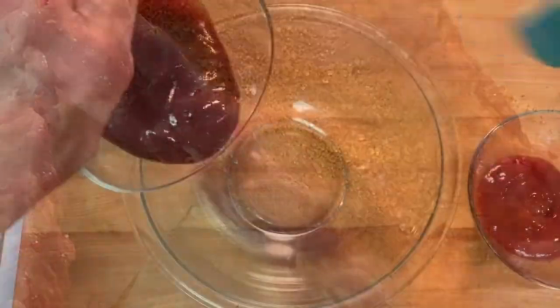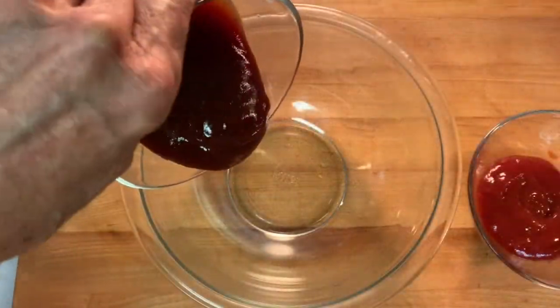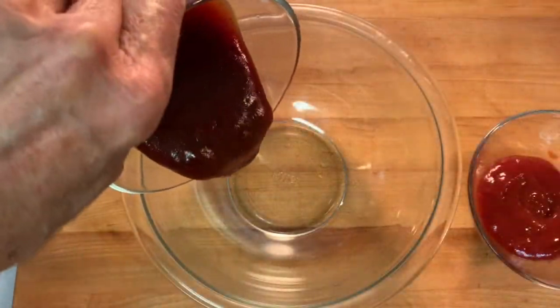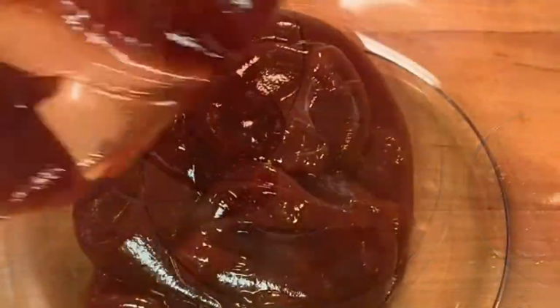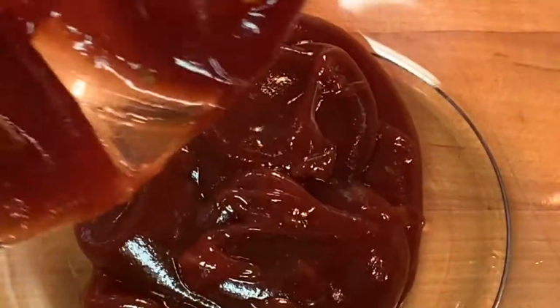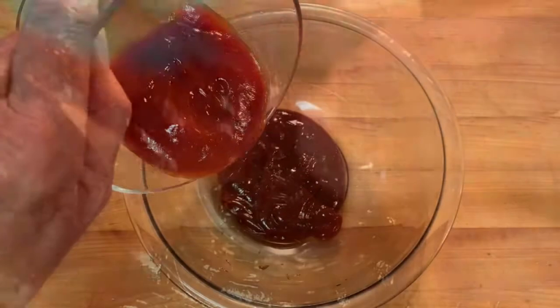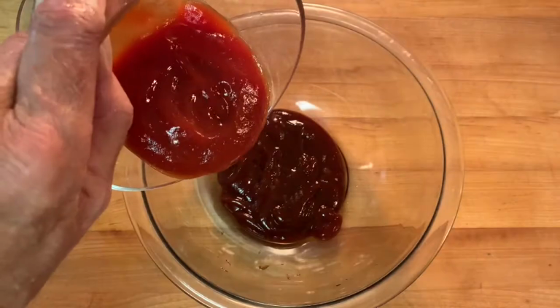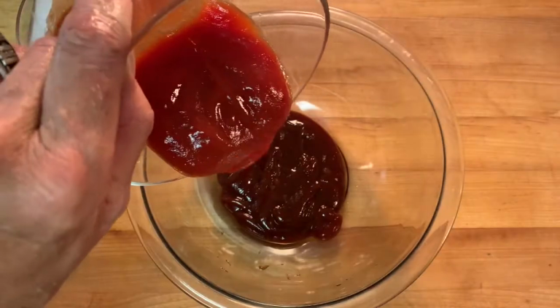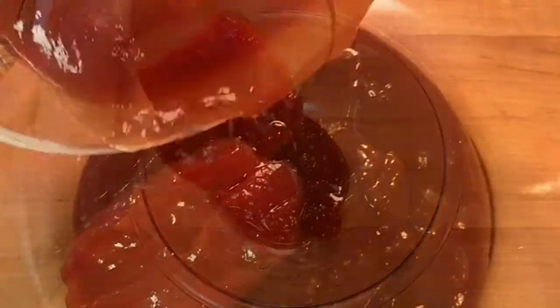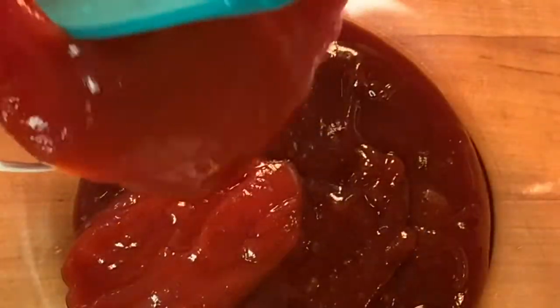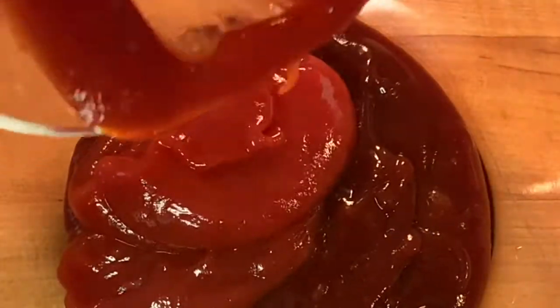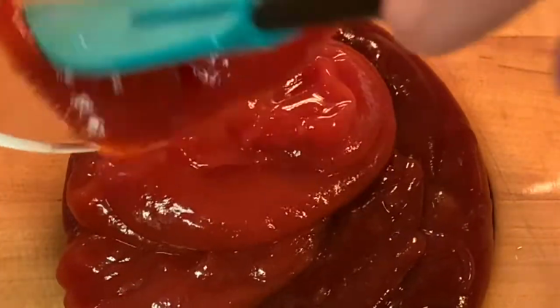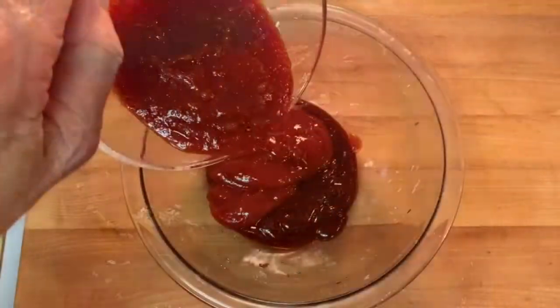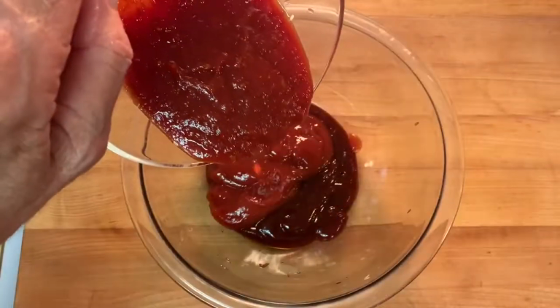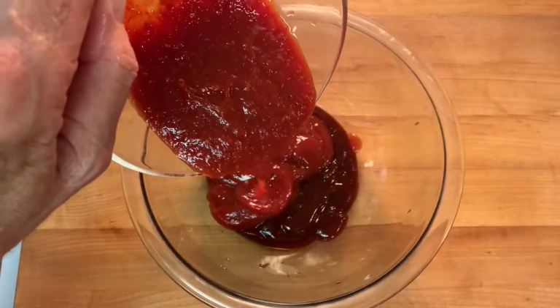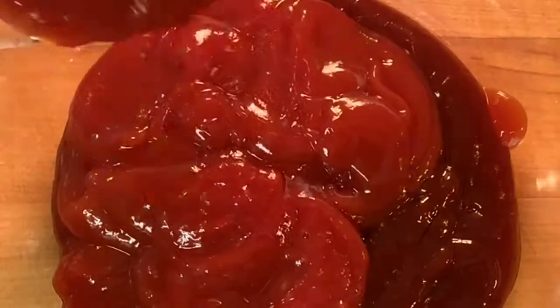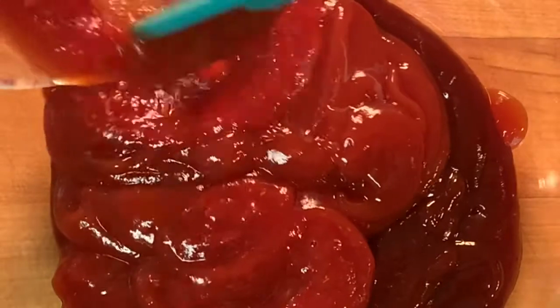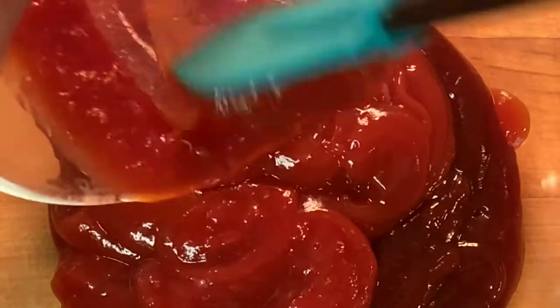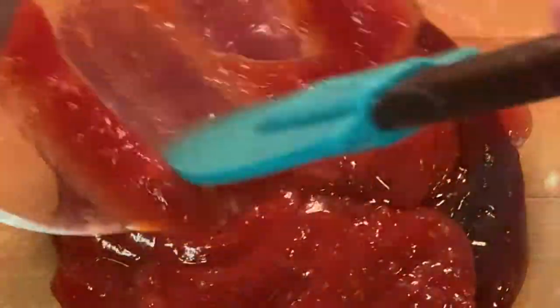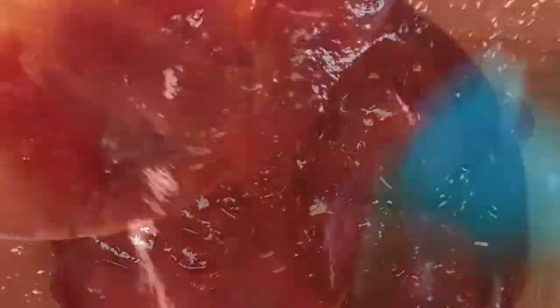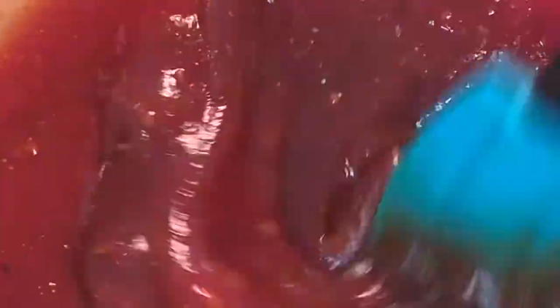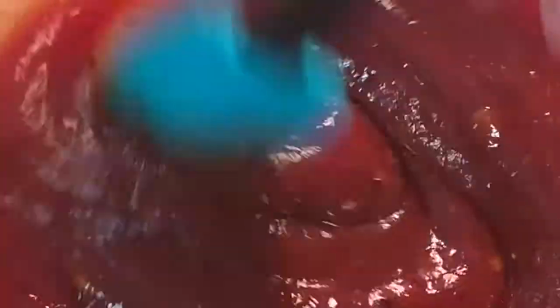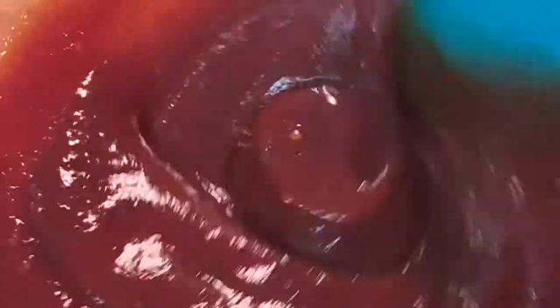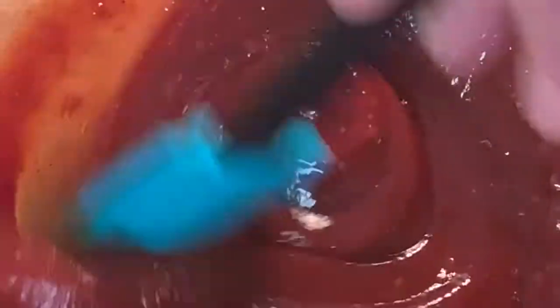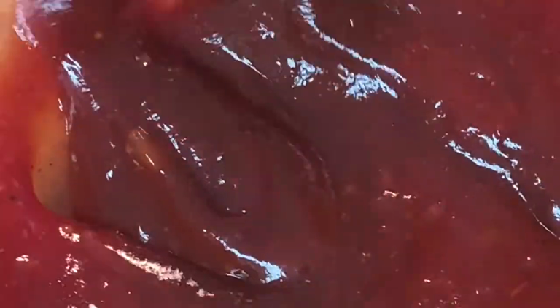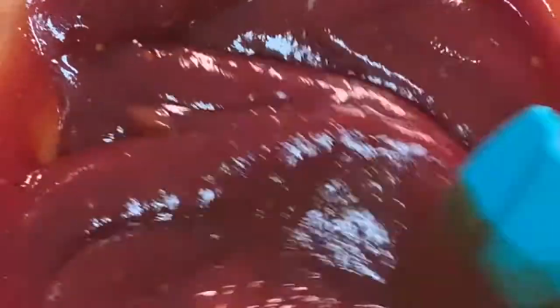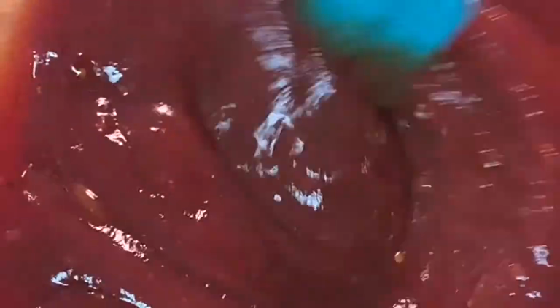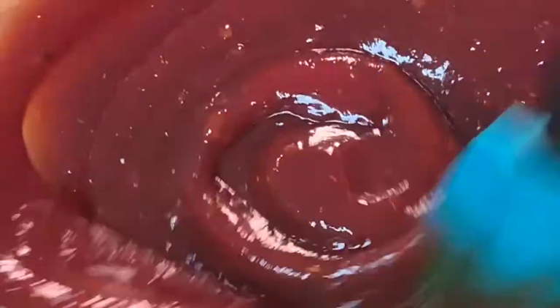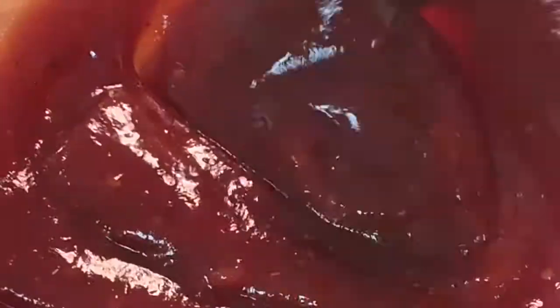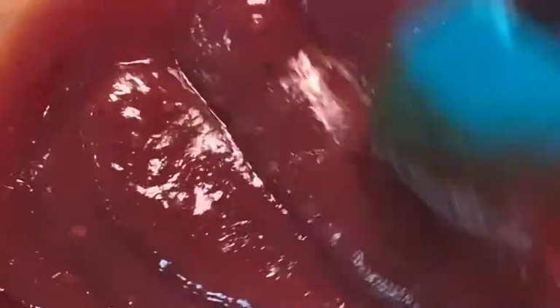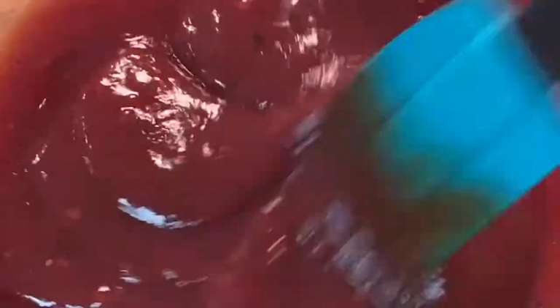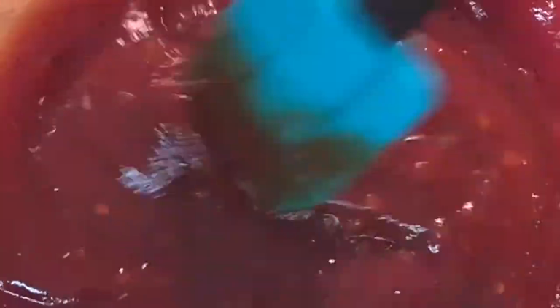For your sauce, add barbecue sauce to a bowl along with some ketchup, chili sauce, and brown sugar. The recipe, directions, and further tips on preparing and cooking ribs are in the description box below the video.